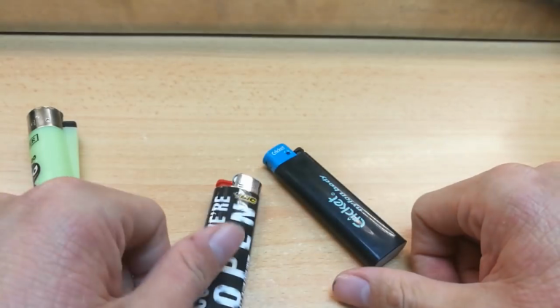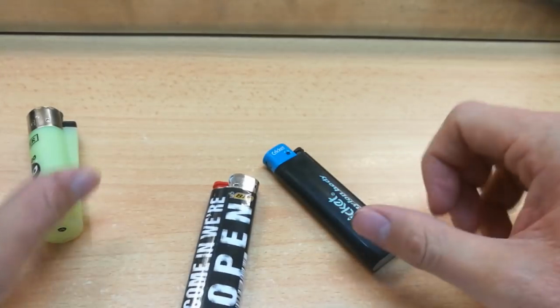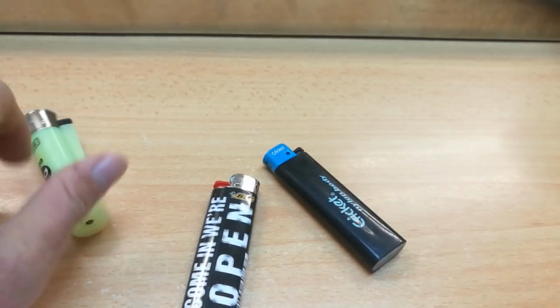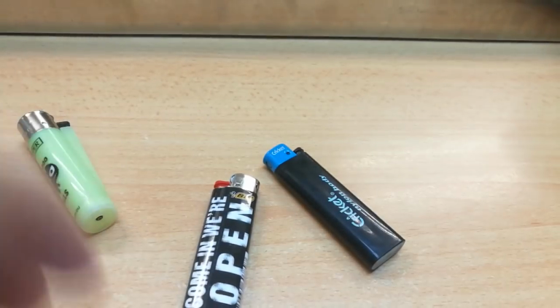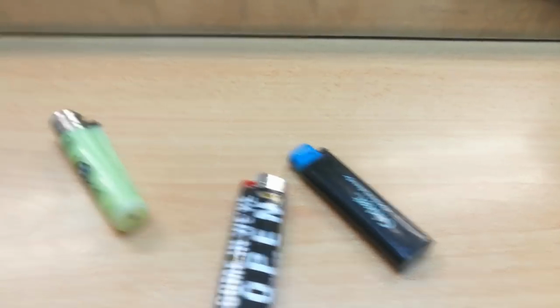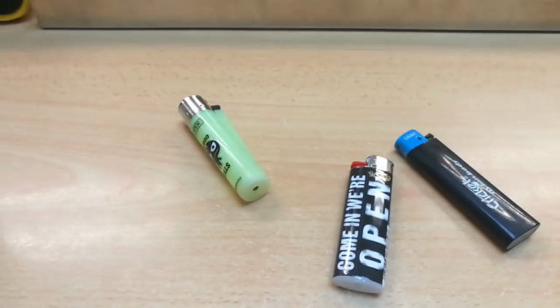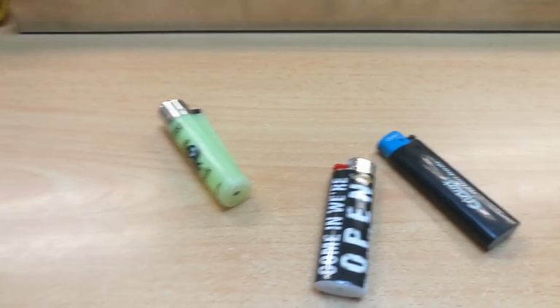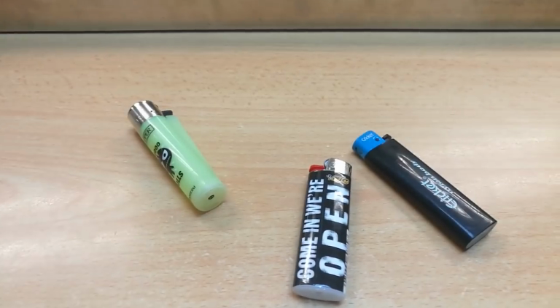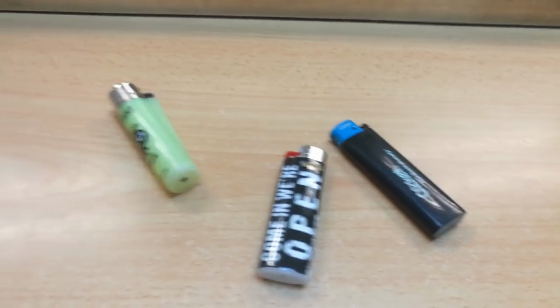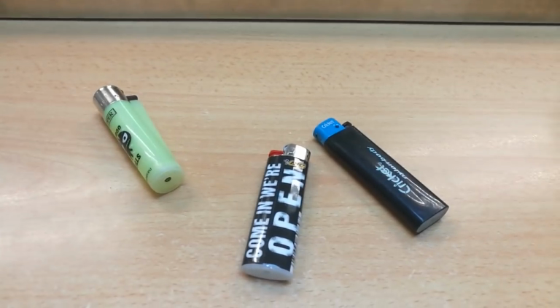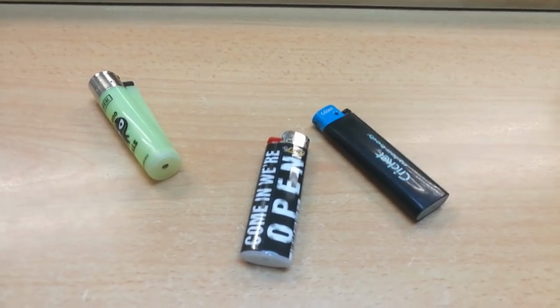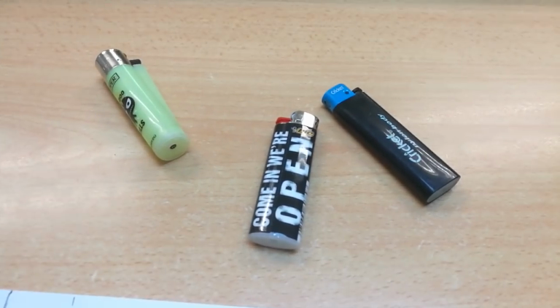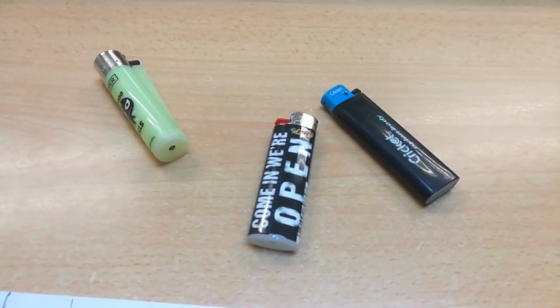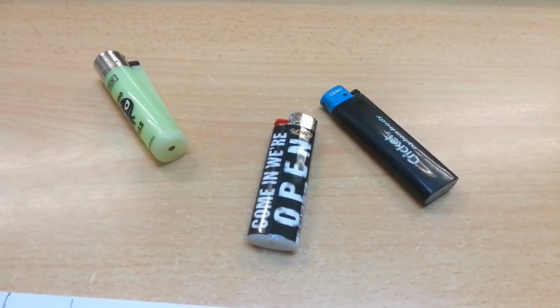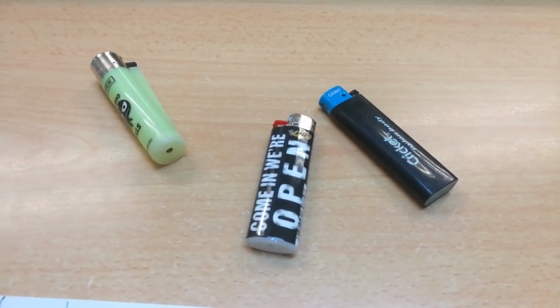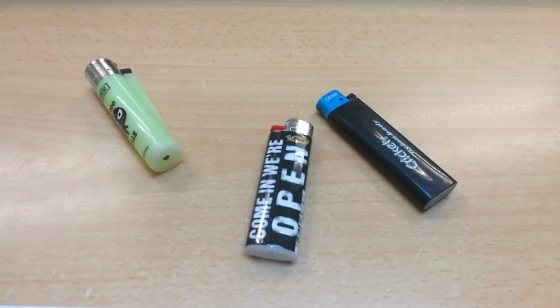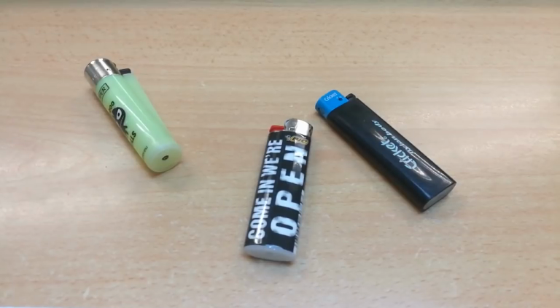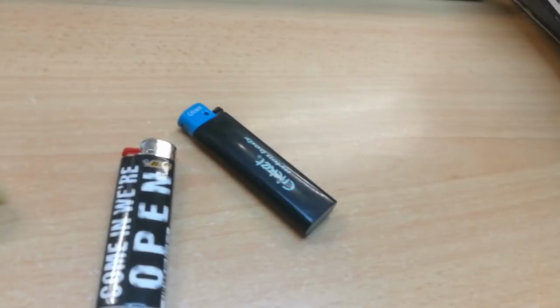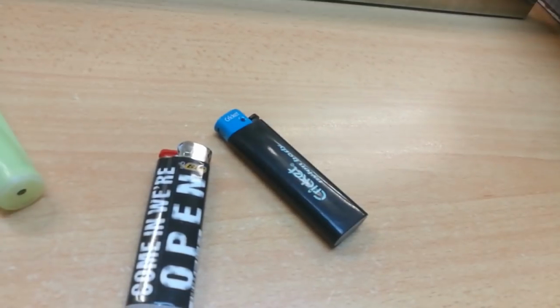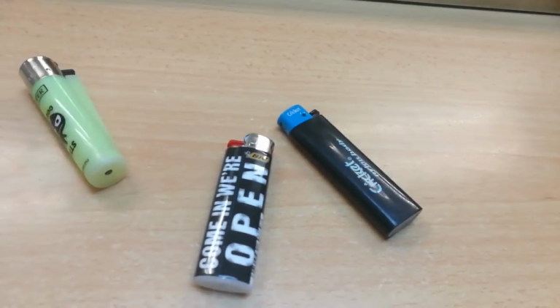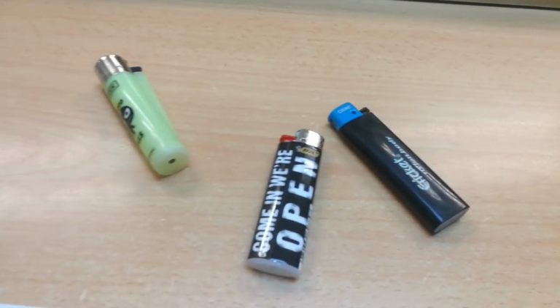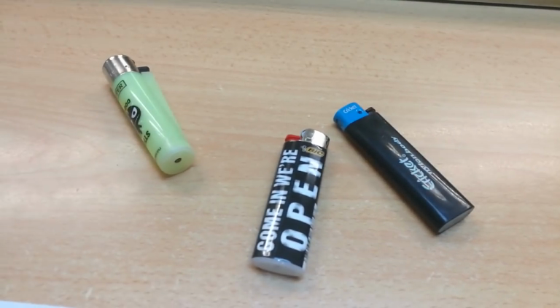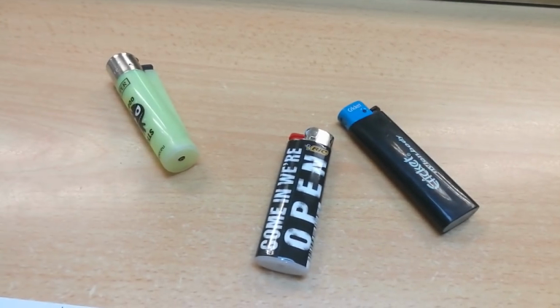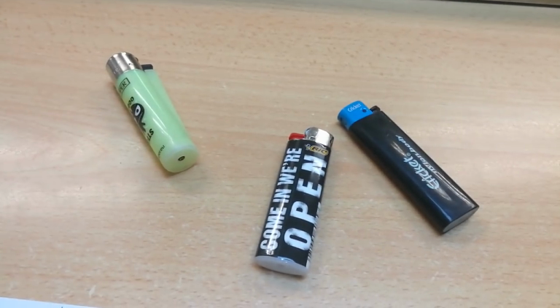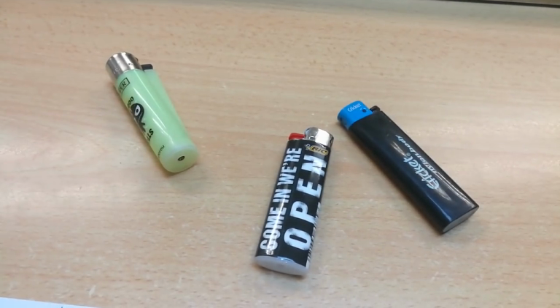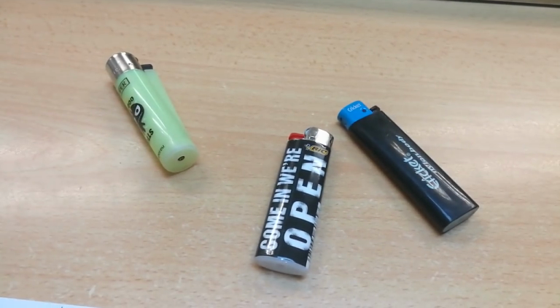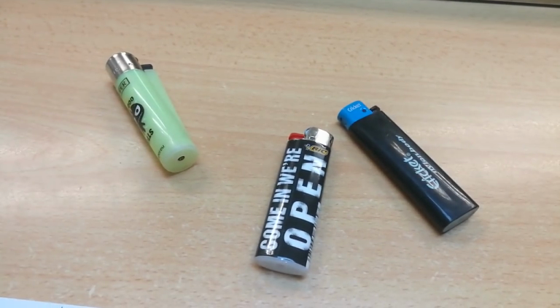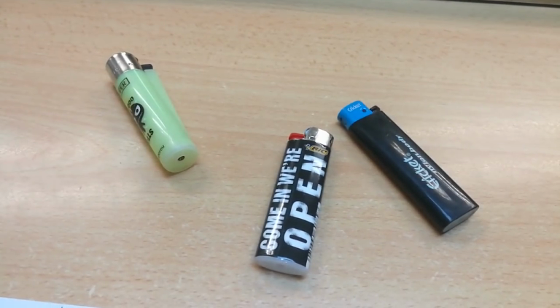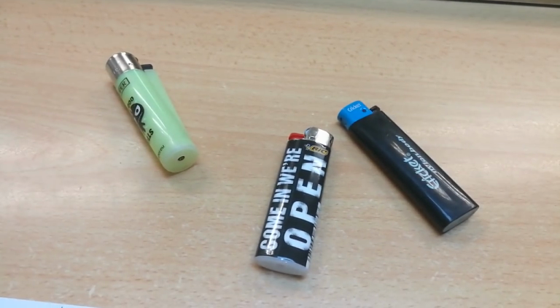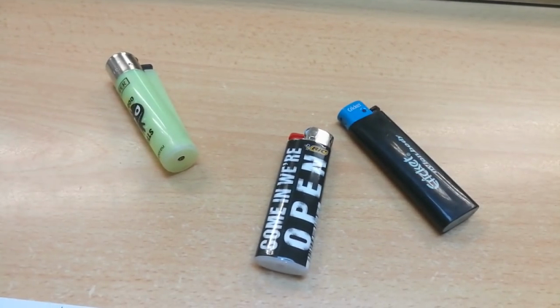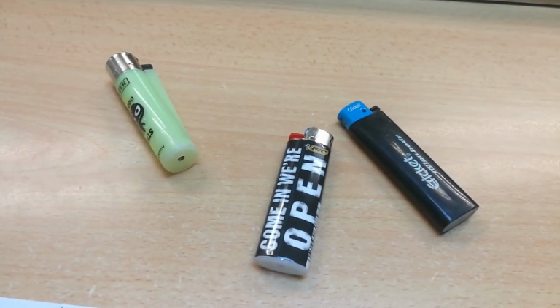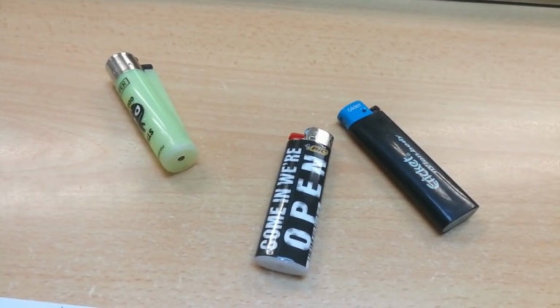I hope that helps you with the decision making in your next lighter purchase. Glad I could help. Thanks guys, peace out.